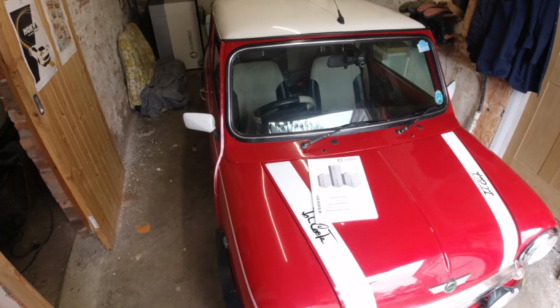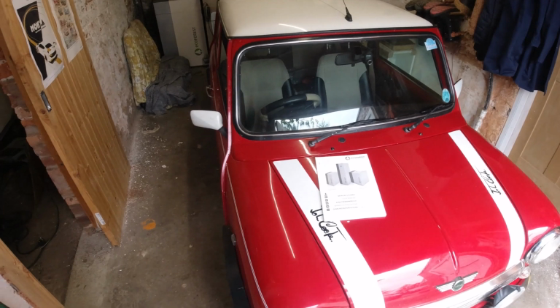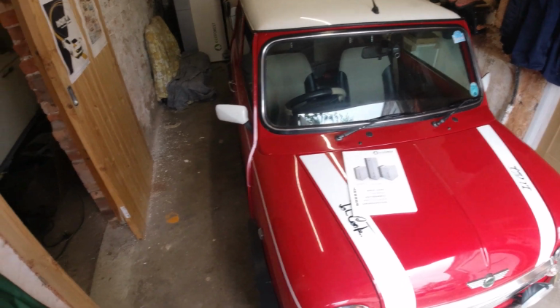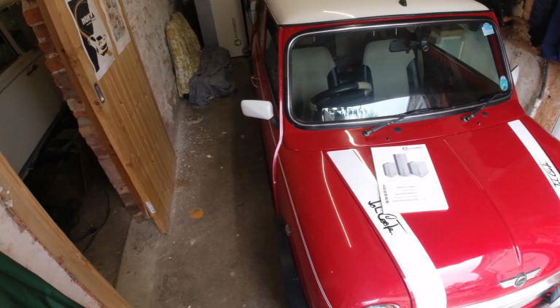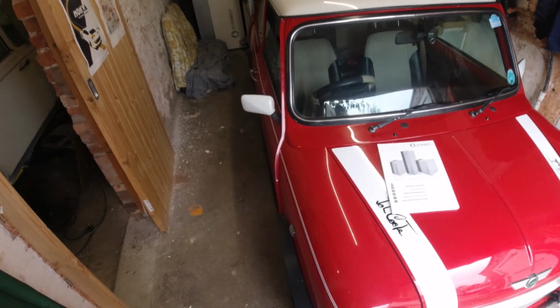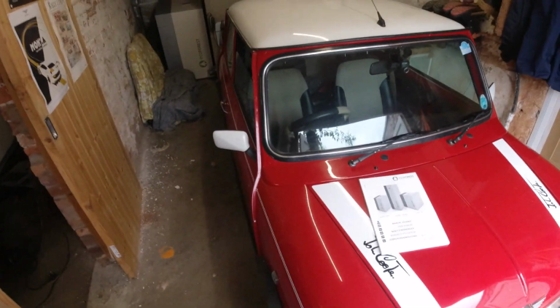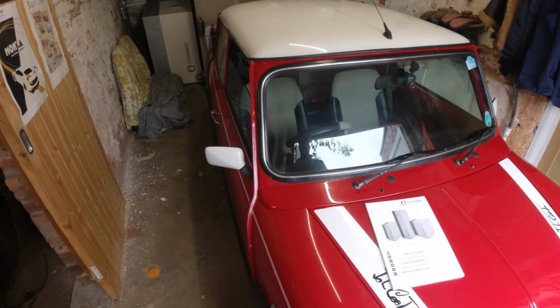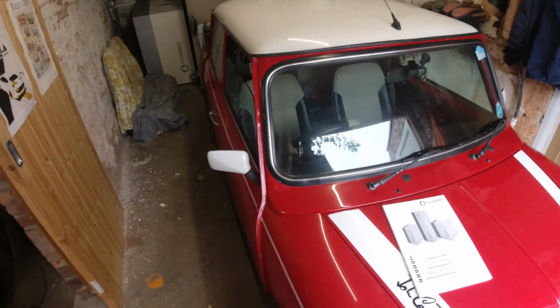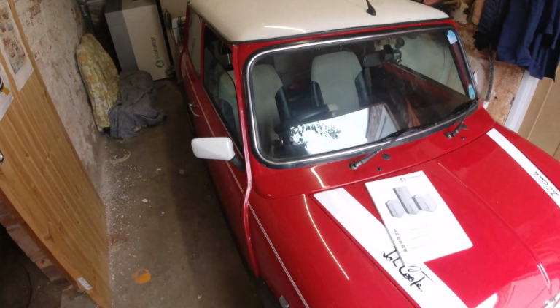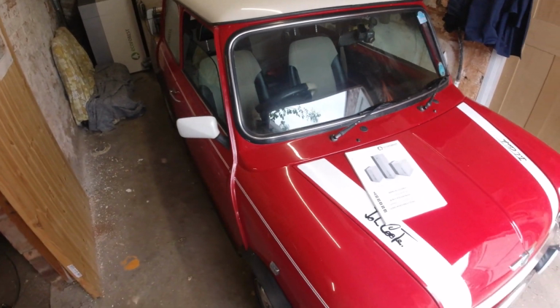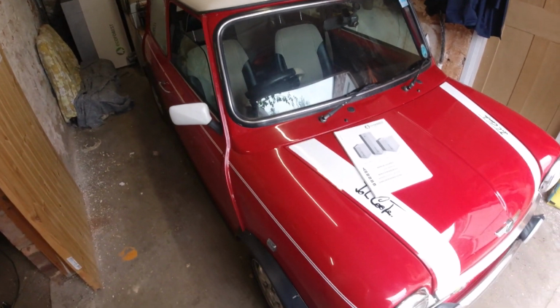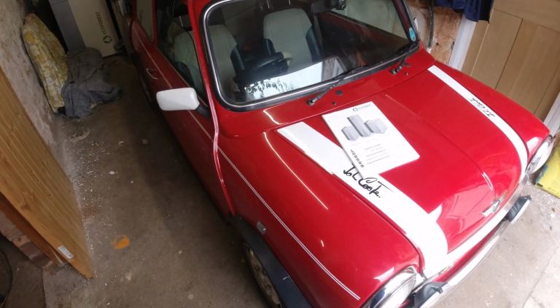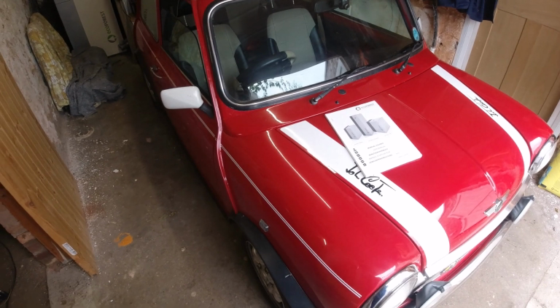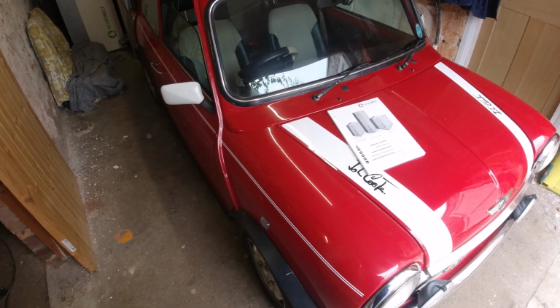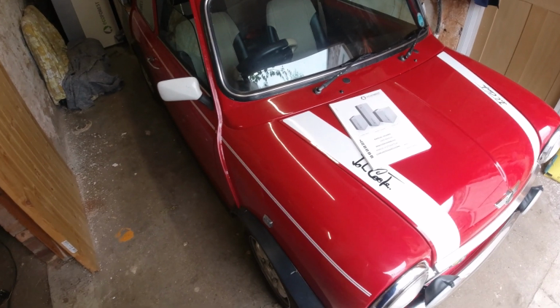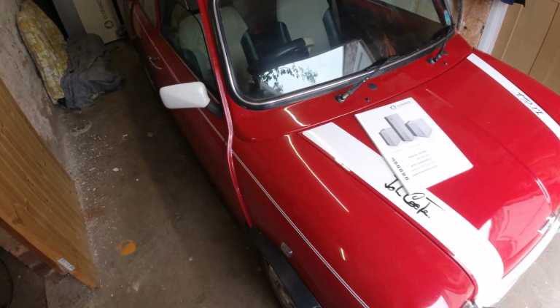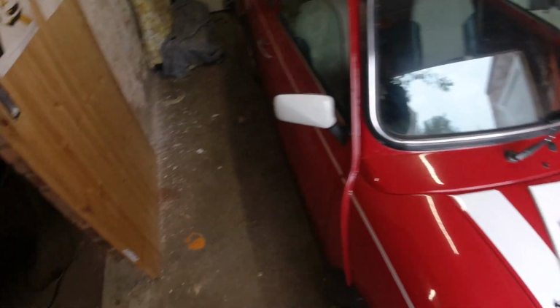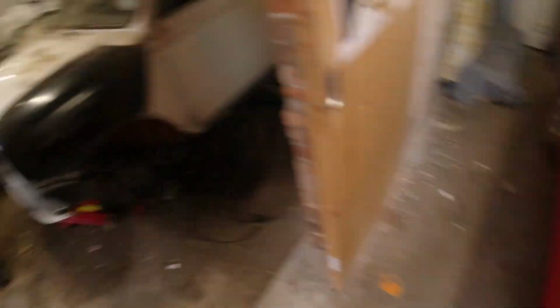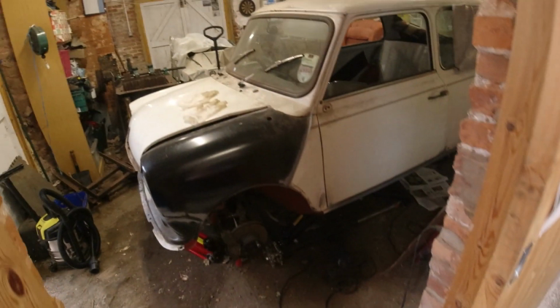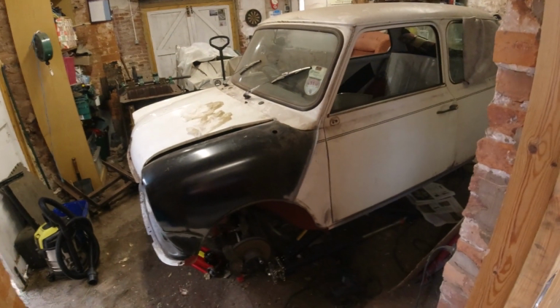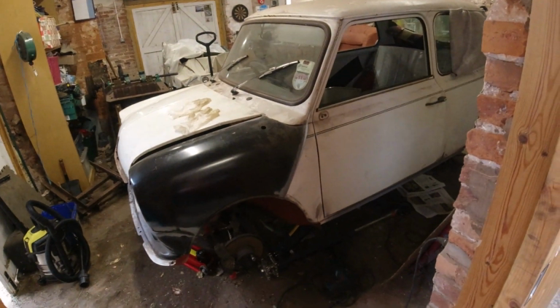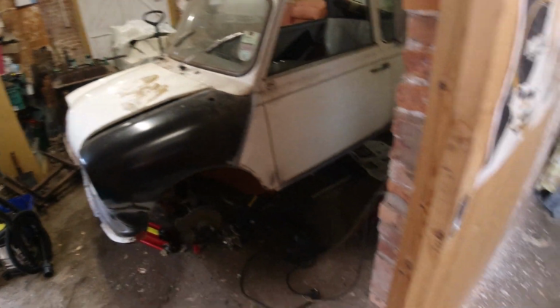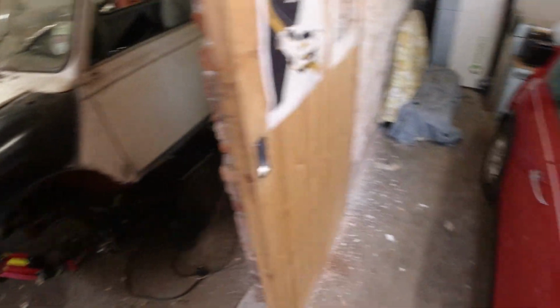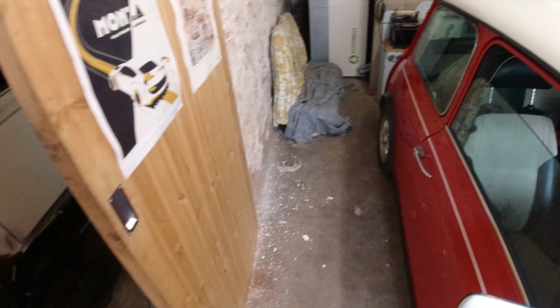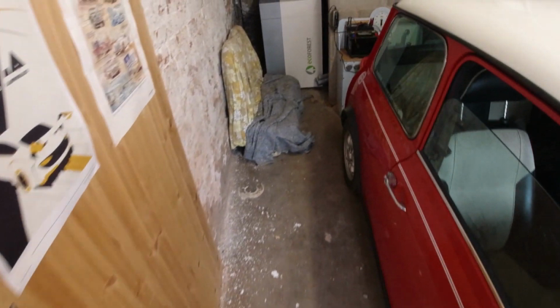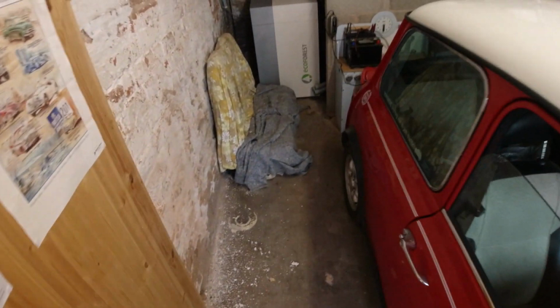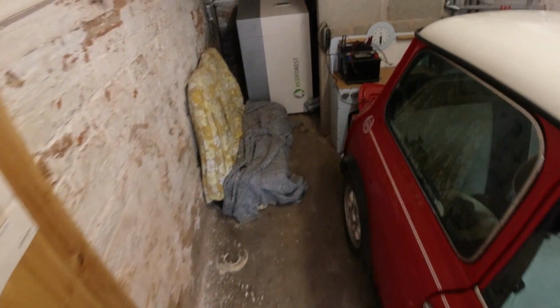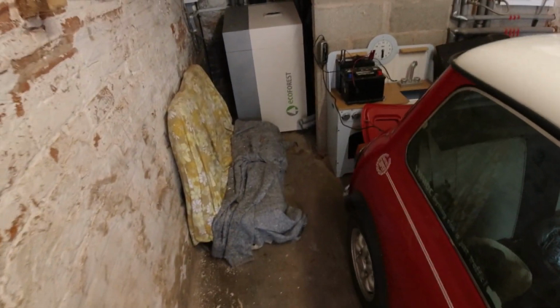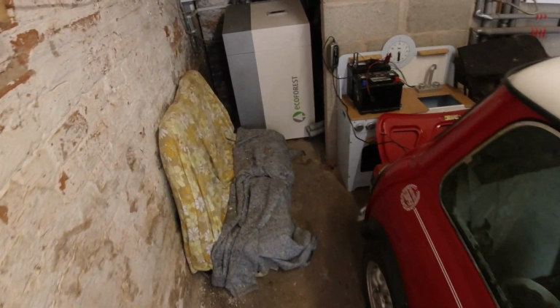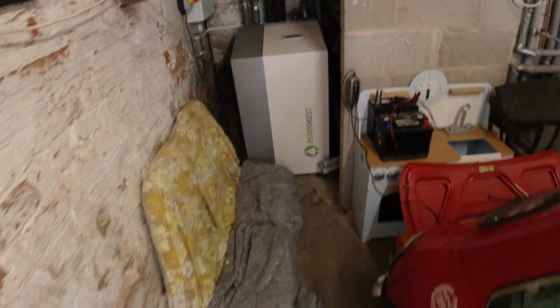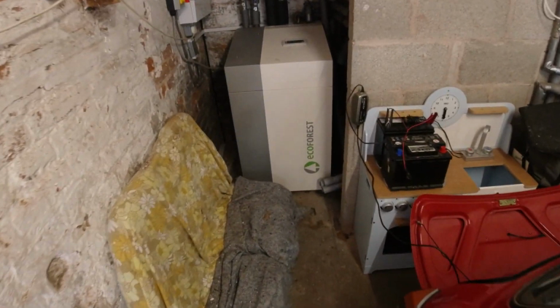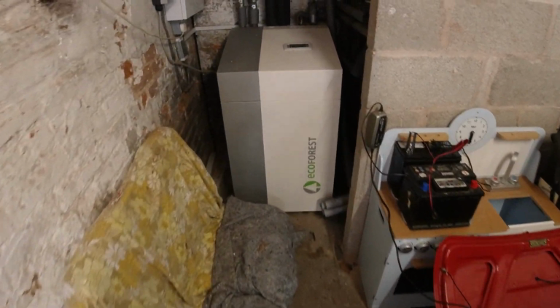Welcome back to Blake's Ten. A bit of a different video today. You normally see me messing about with things like that, but today I'm going a bit further back into the garage and looking at this.